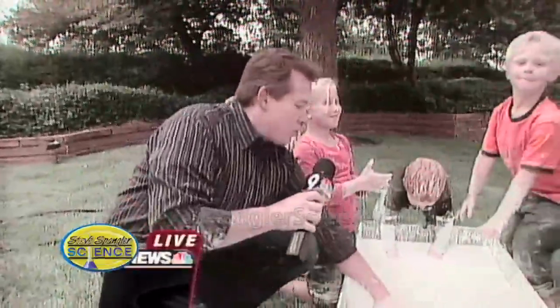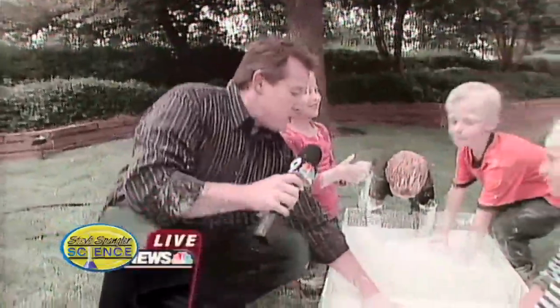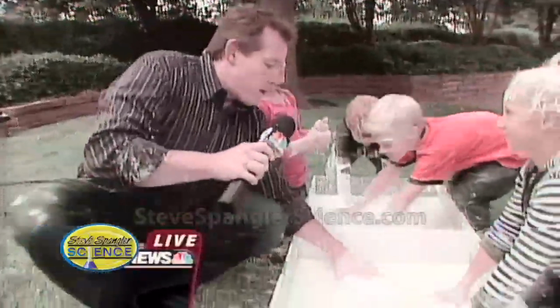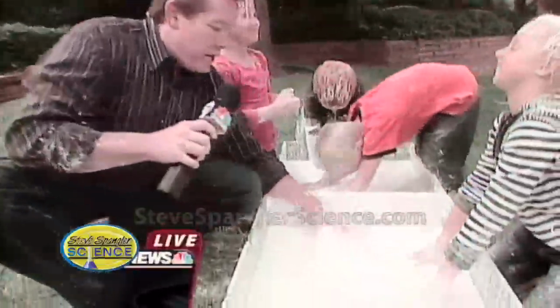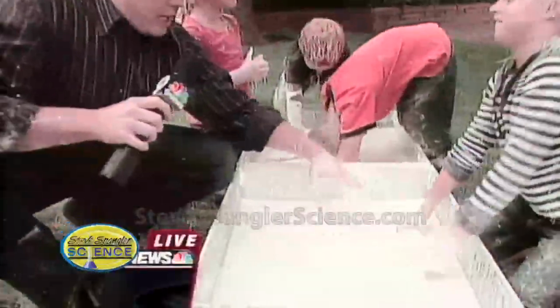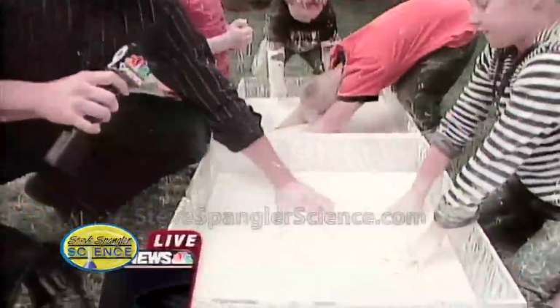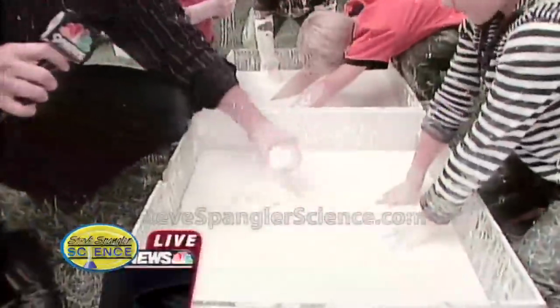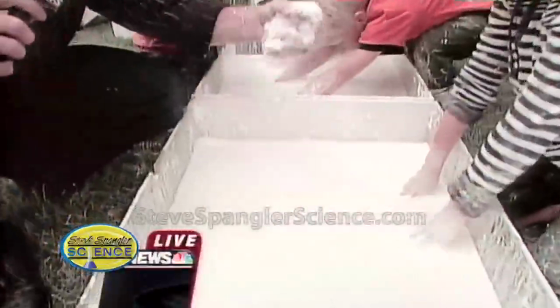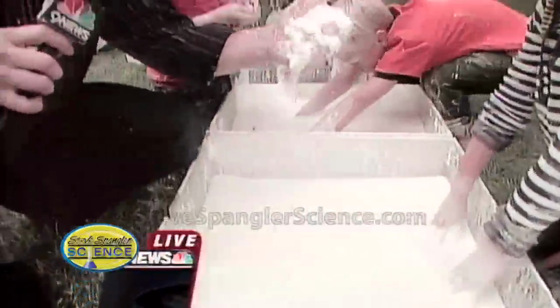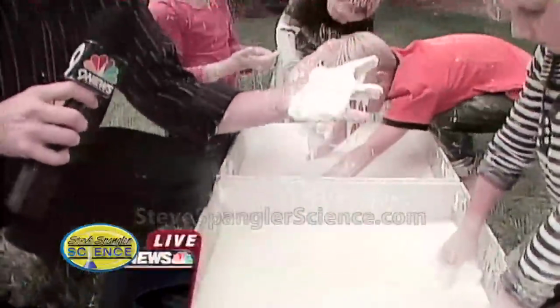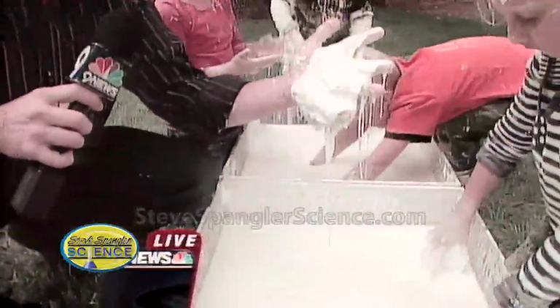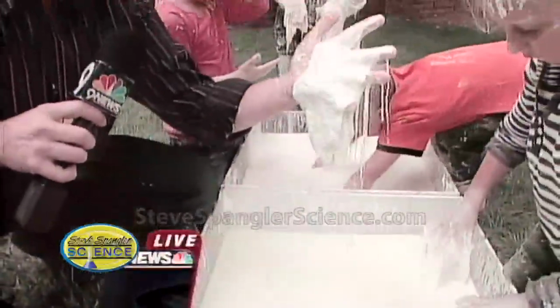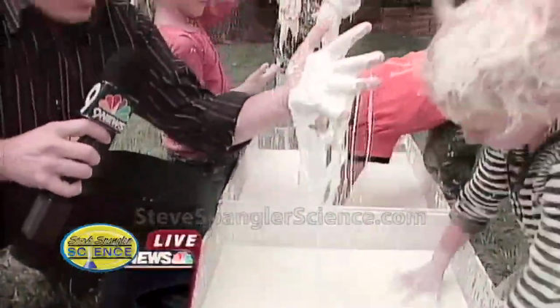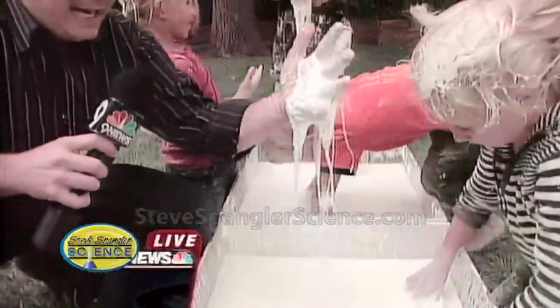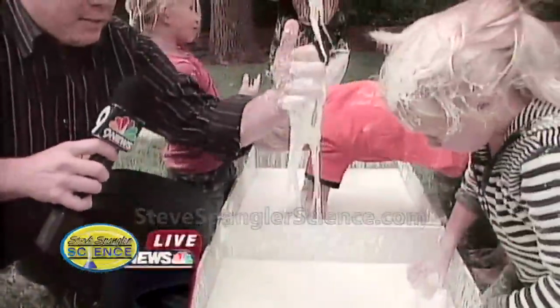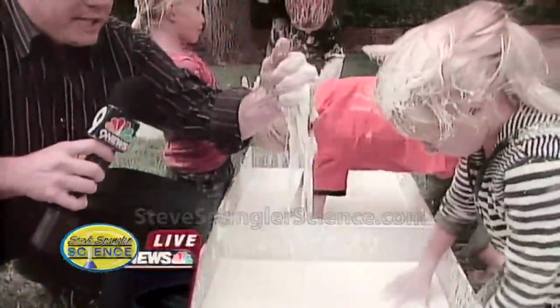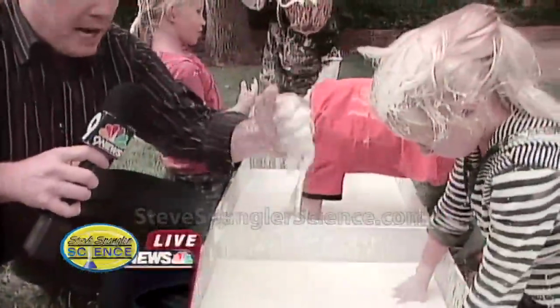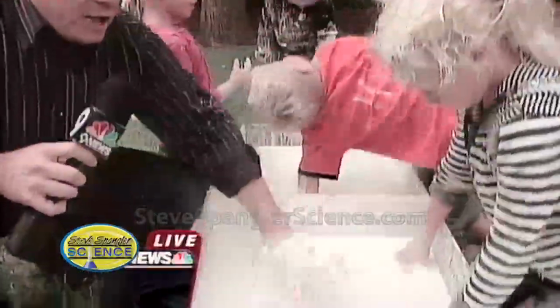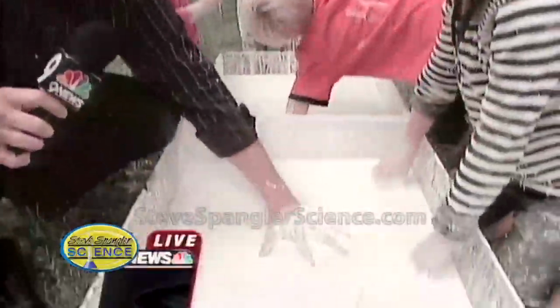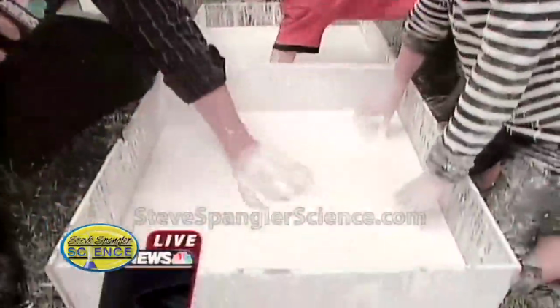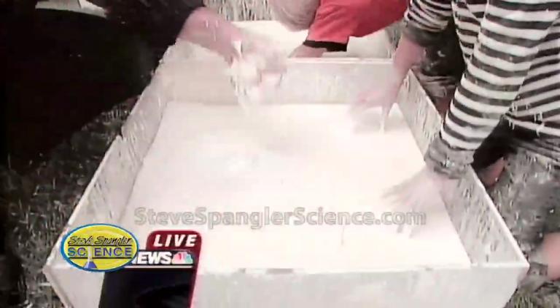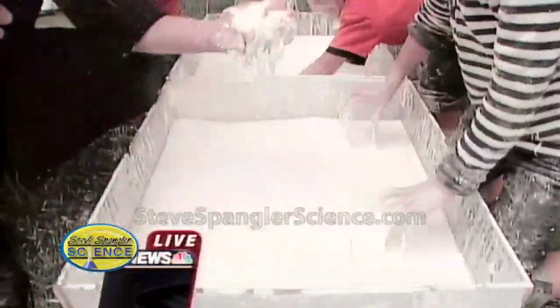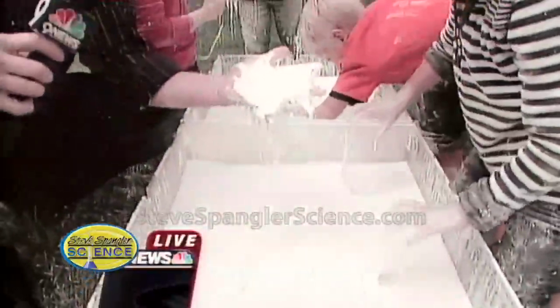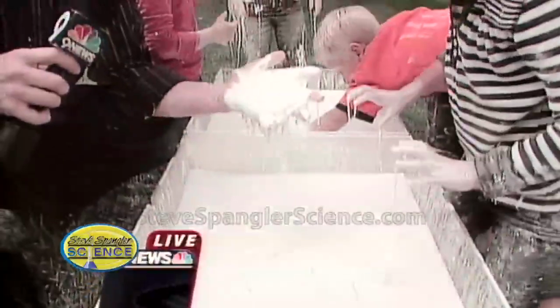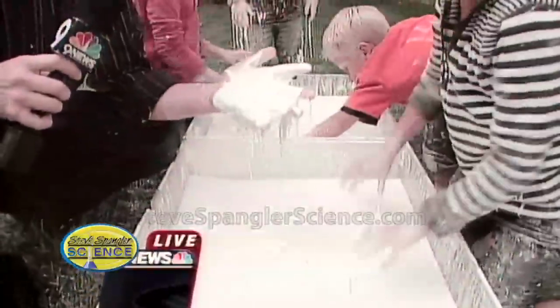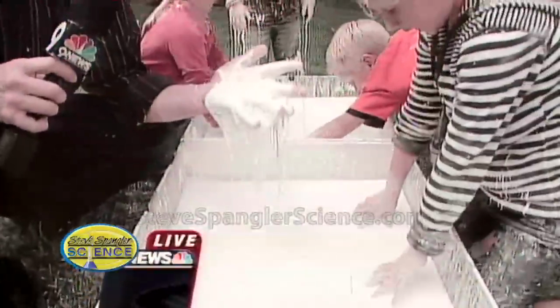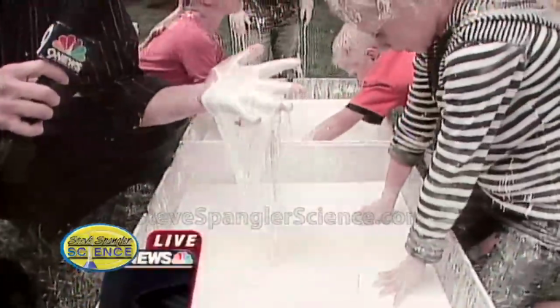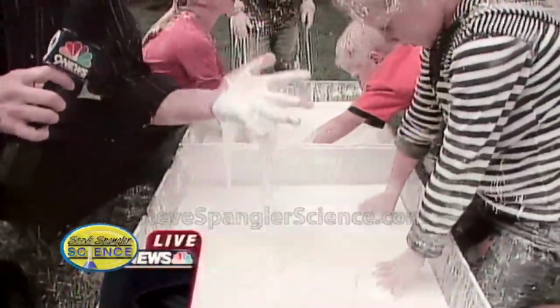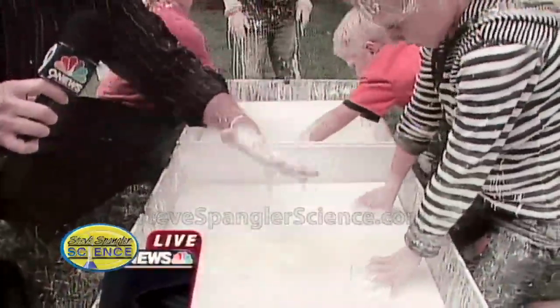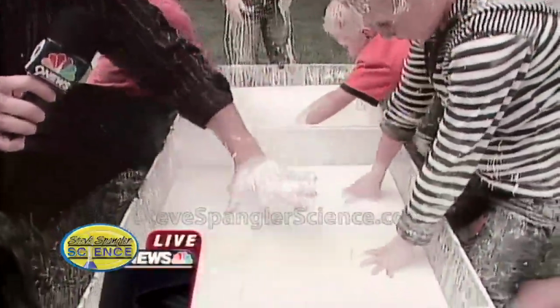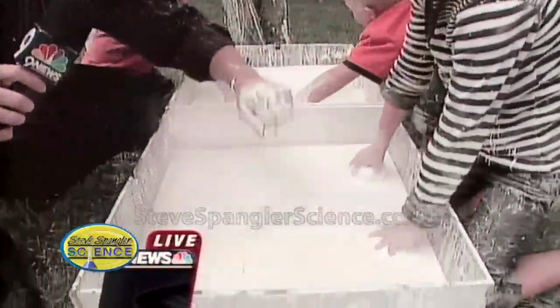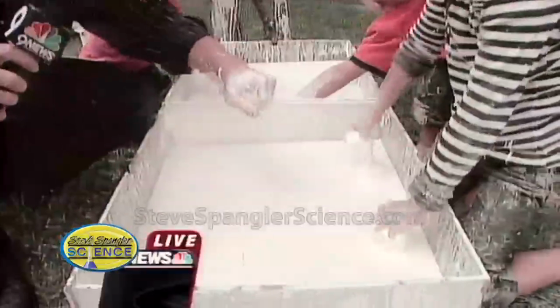So this is what we call a non-Newtonian fluid, which basically means that it's a solid and a liquid at the same time. The cornstarch that you see inside here actually forms long strands of molecules.